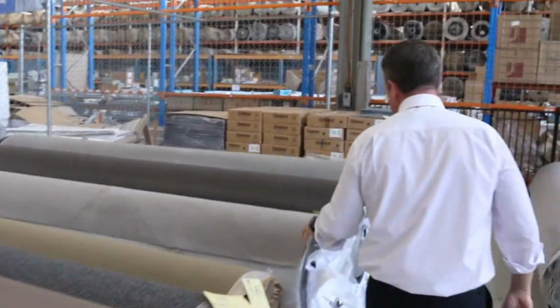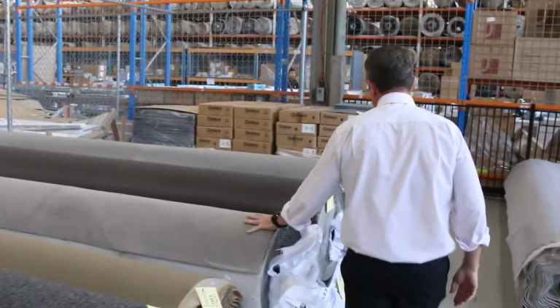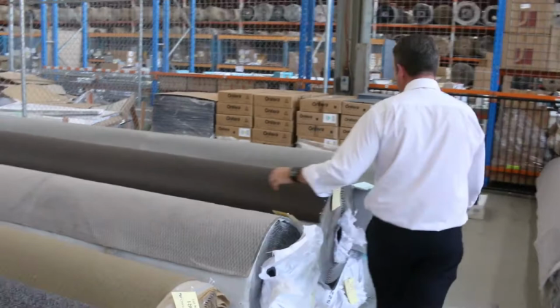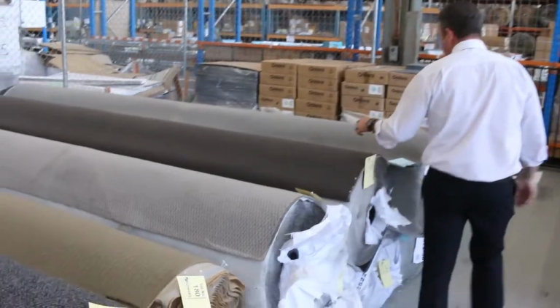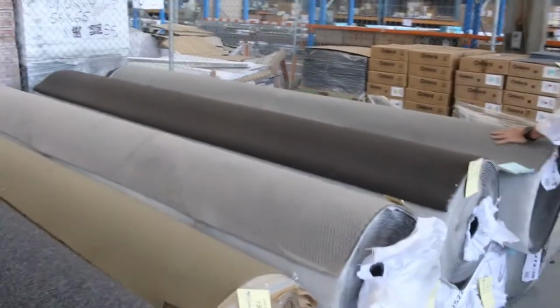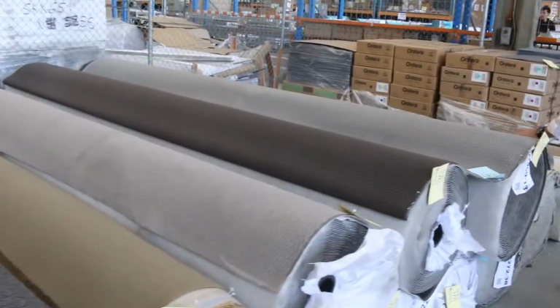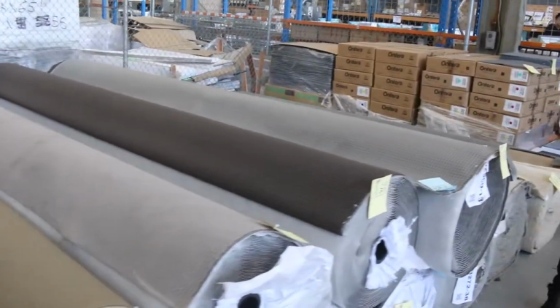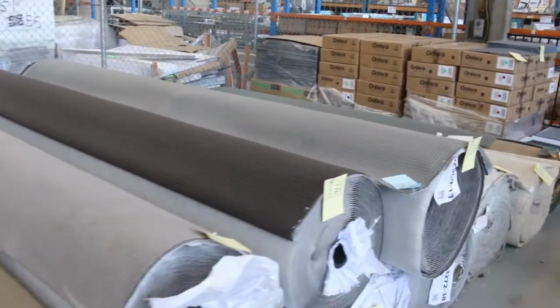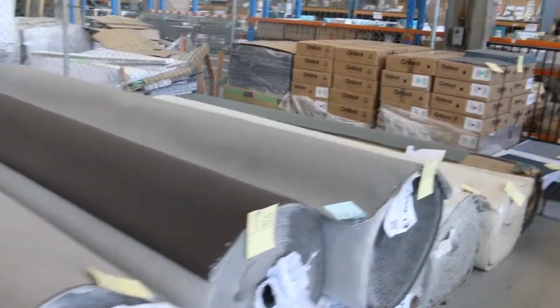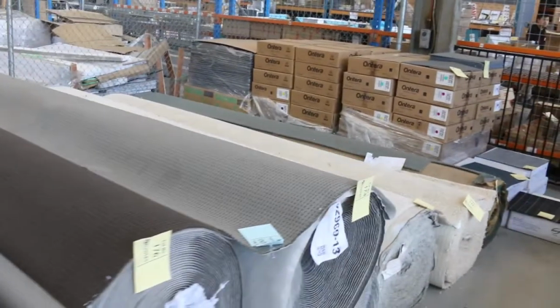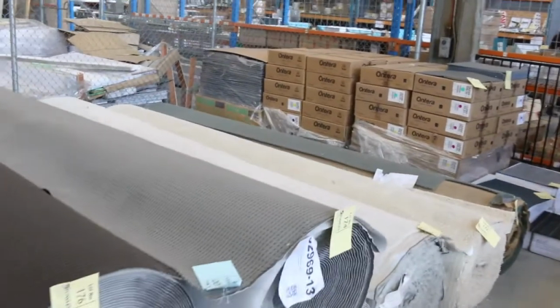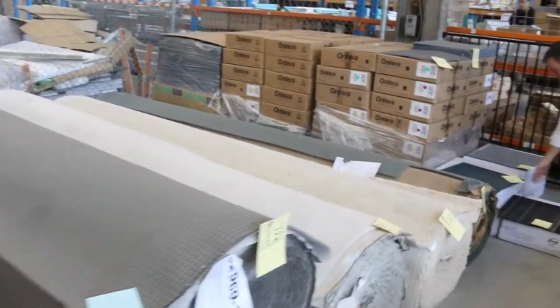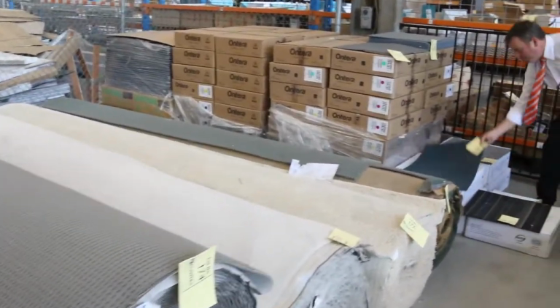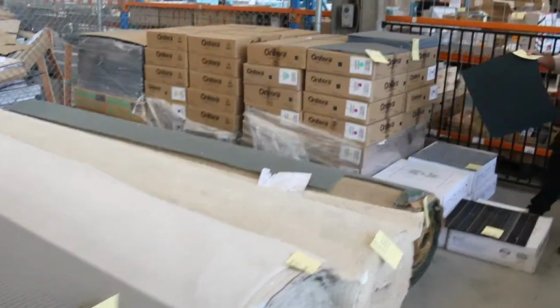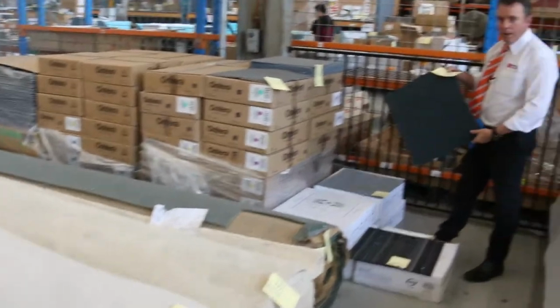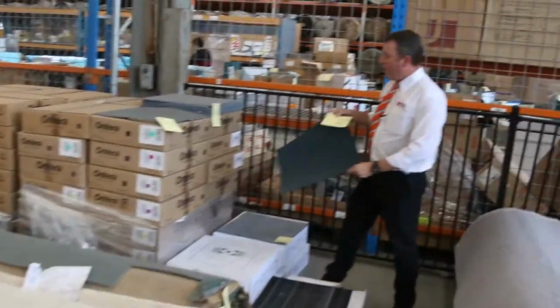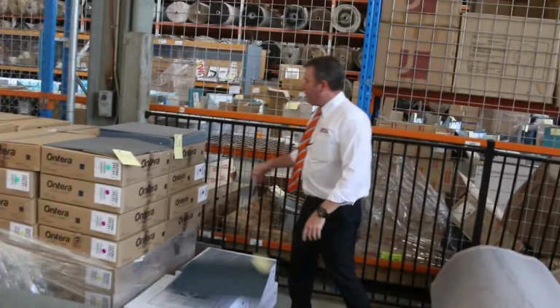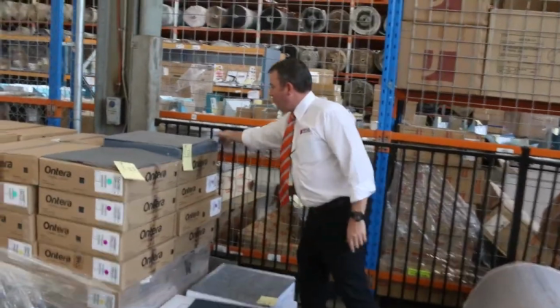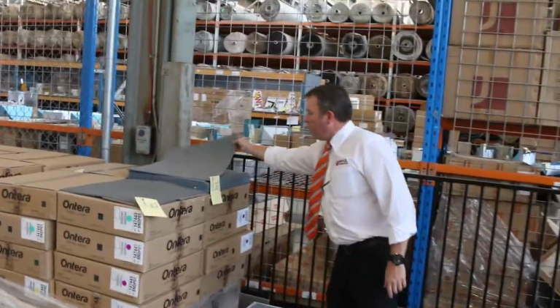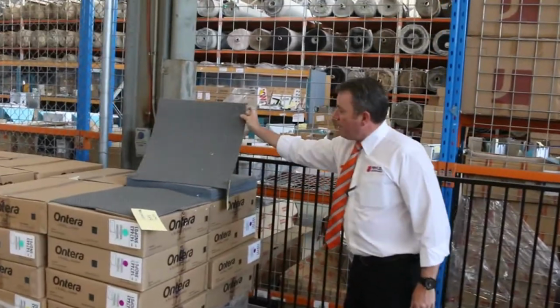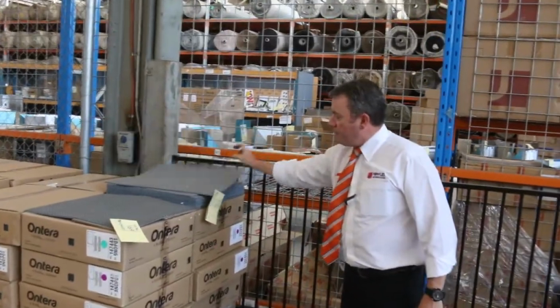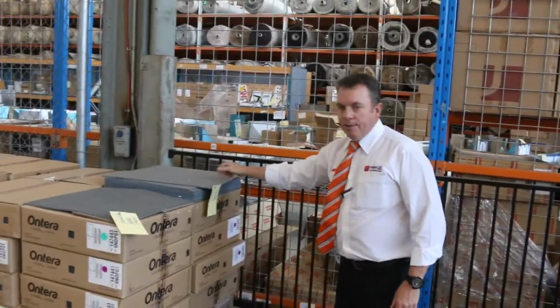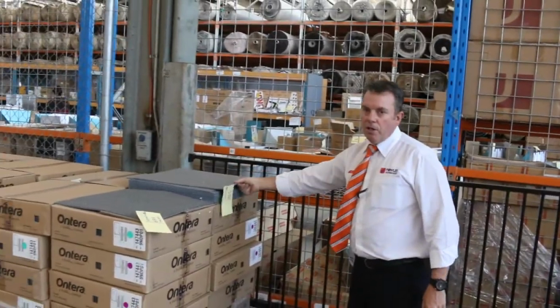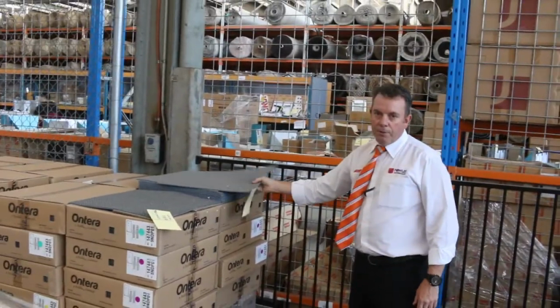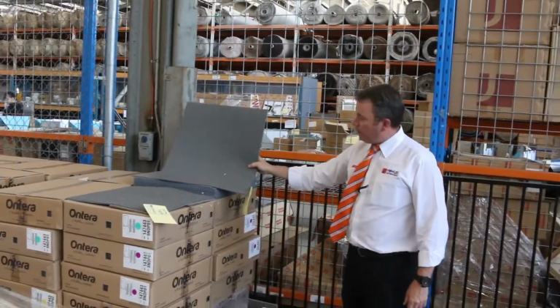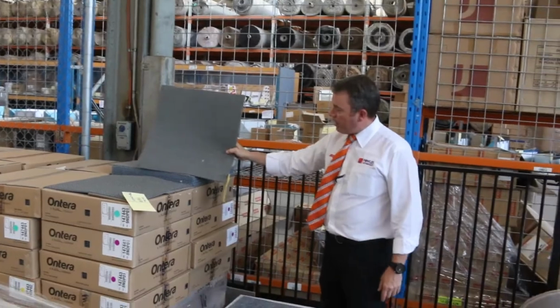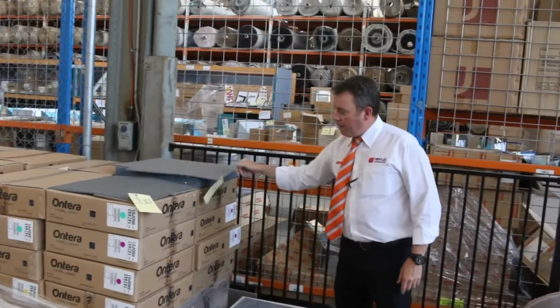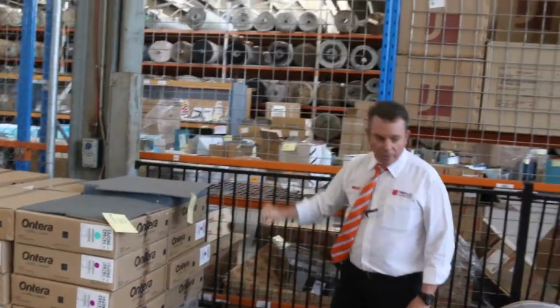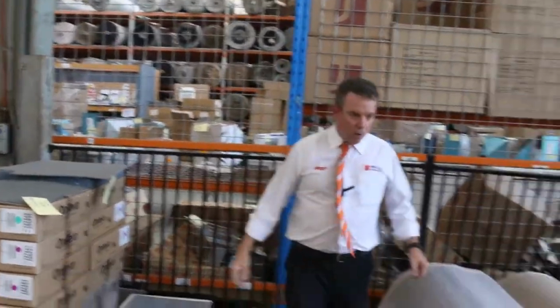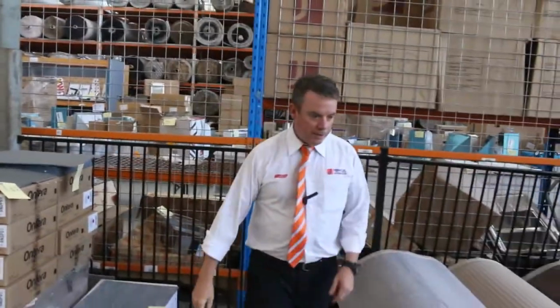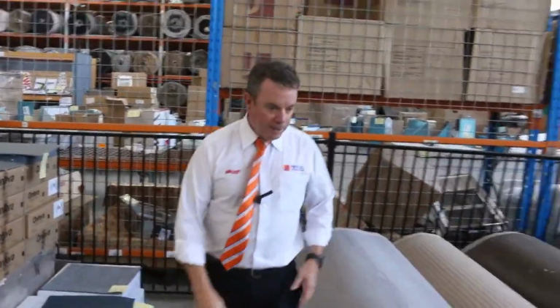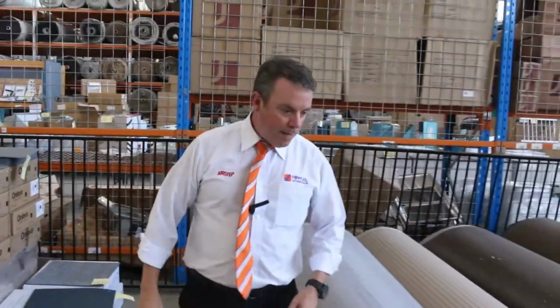Some nice textured loop piles towards the end — light colours again. We've got some more carpet tiles which will sell from anywhere from $5 a square metre, with some bigger quantities there. These ones here are solution dyed nylon, which normally retail around $30 — probably going at around about $12 a square metre.